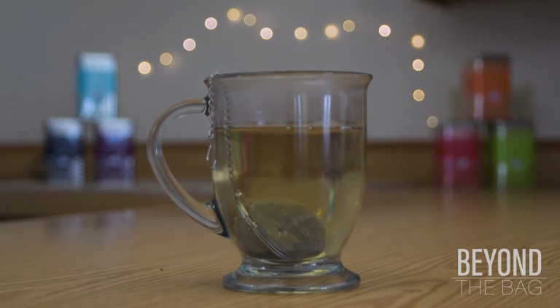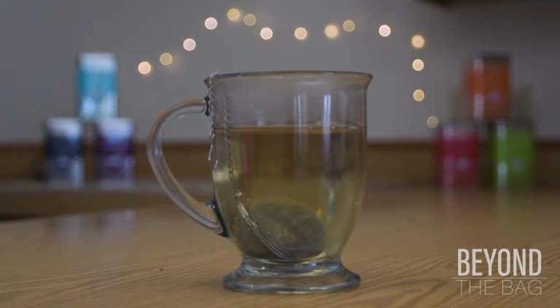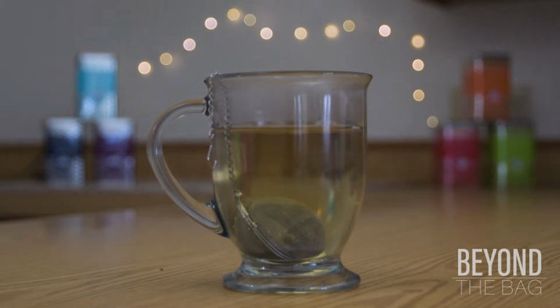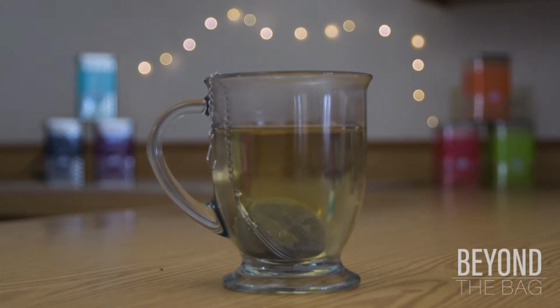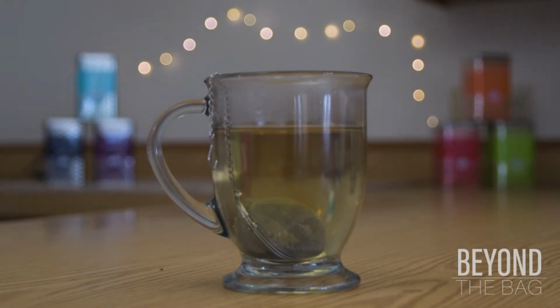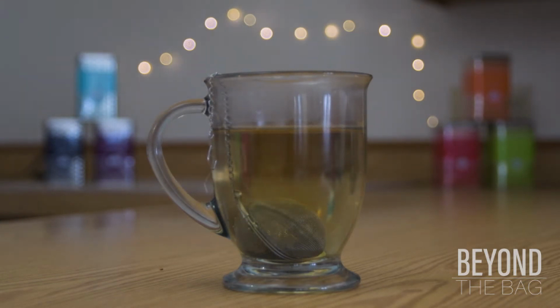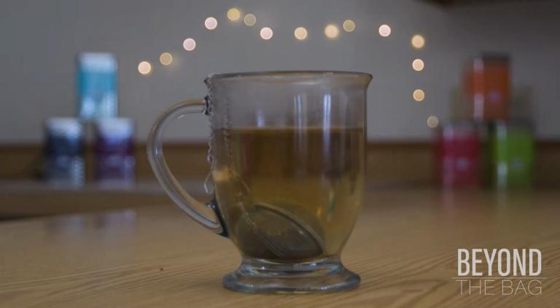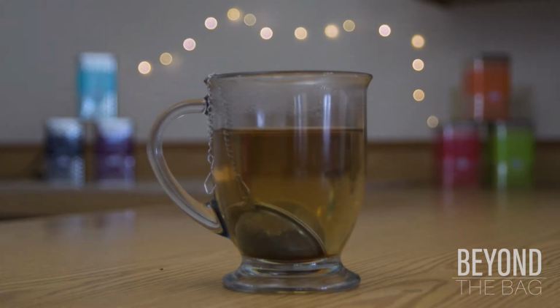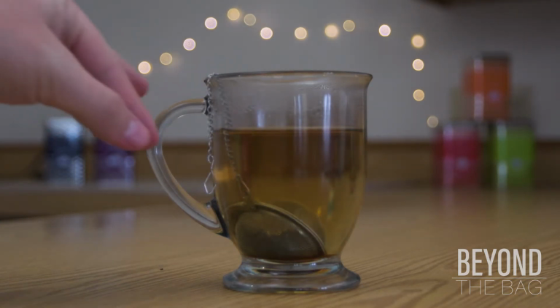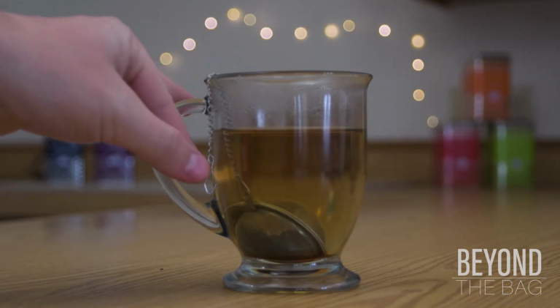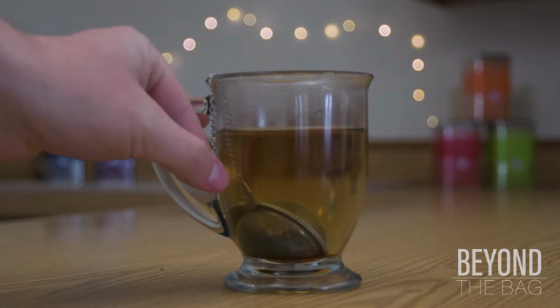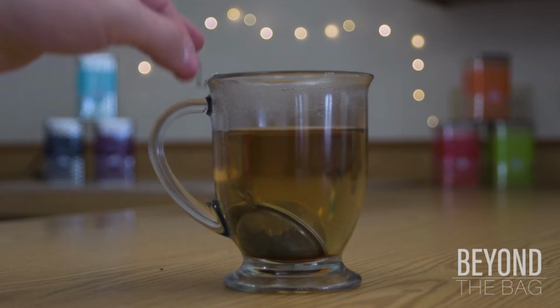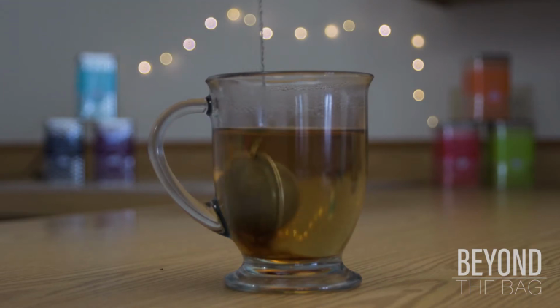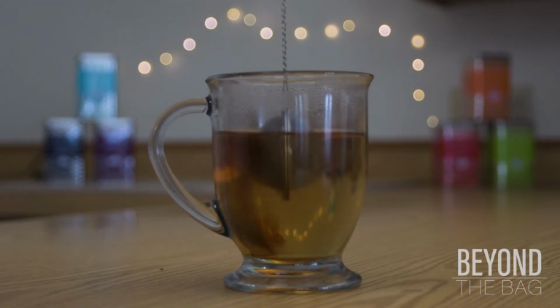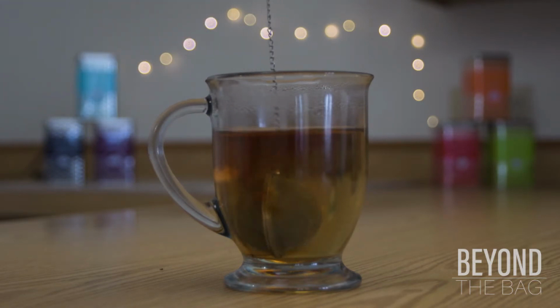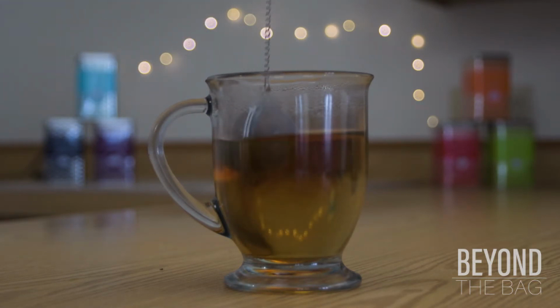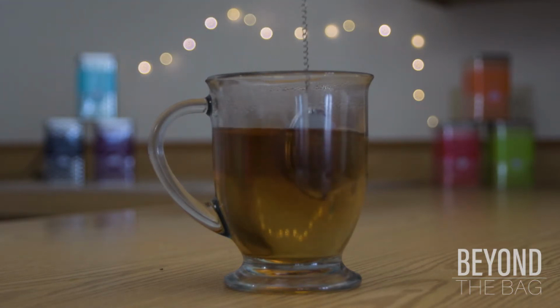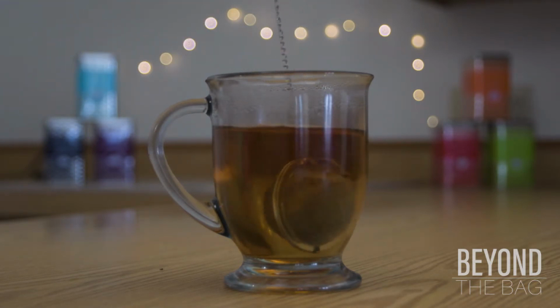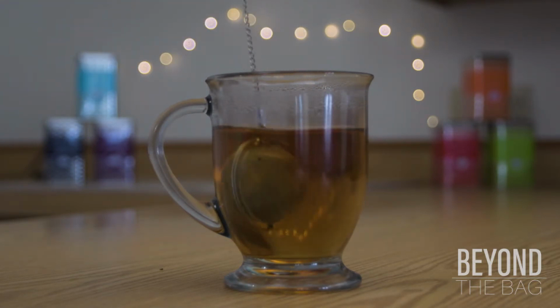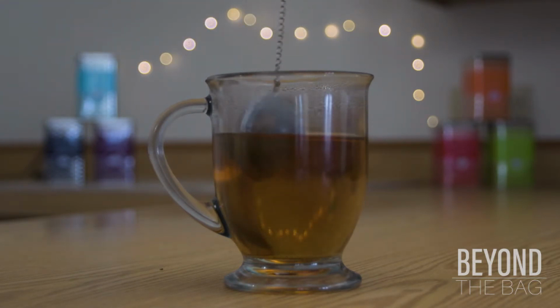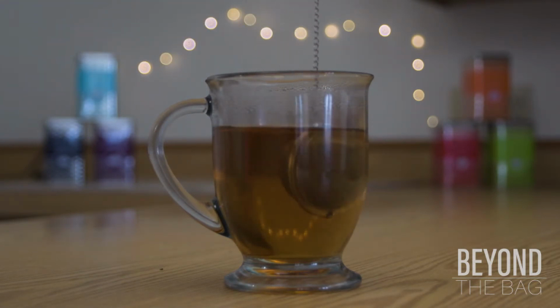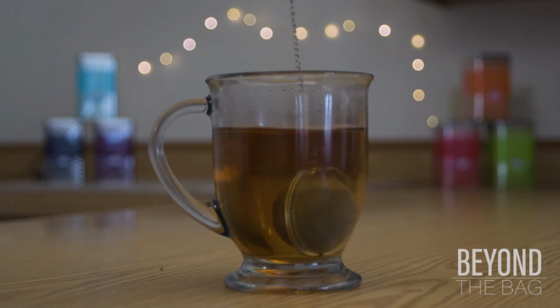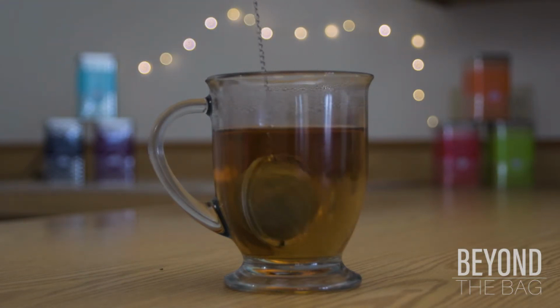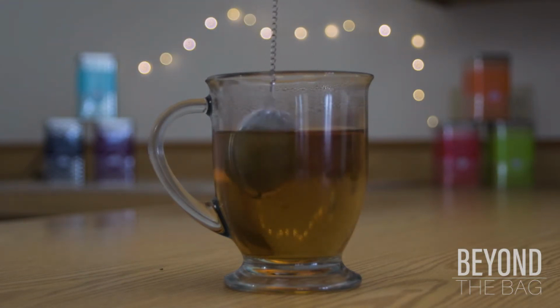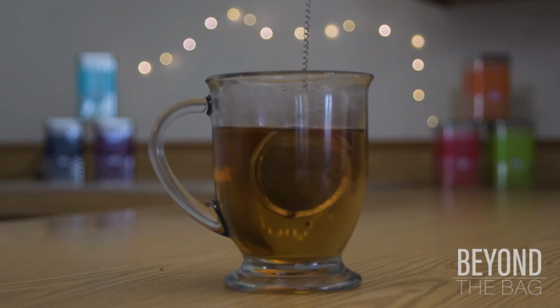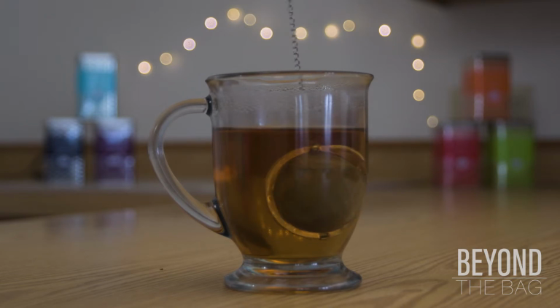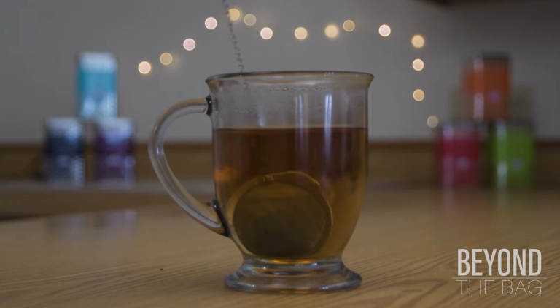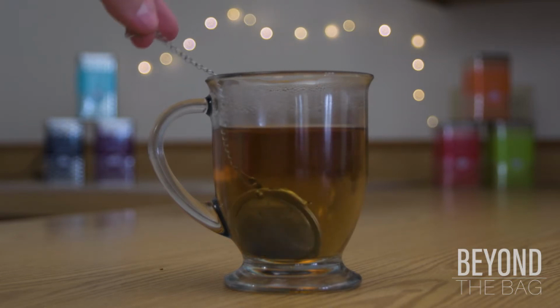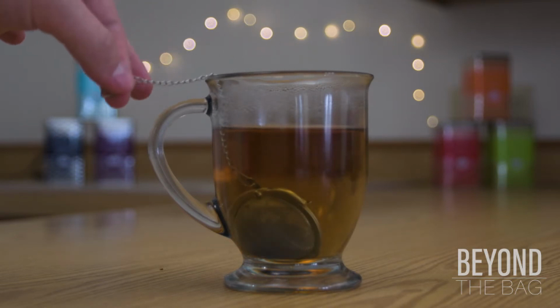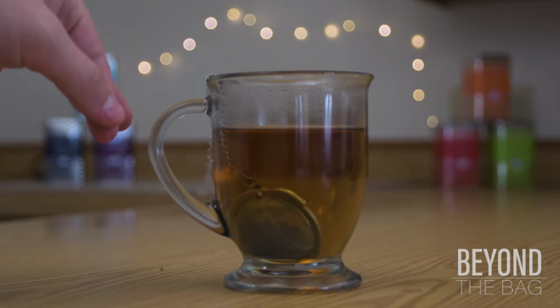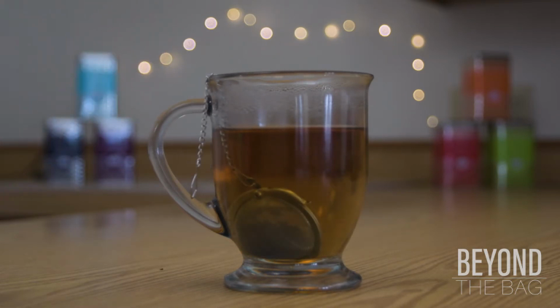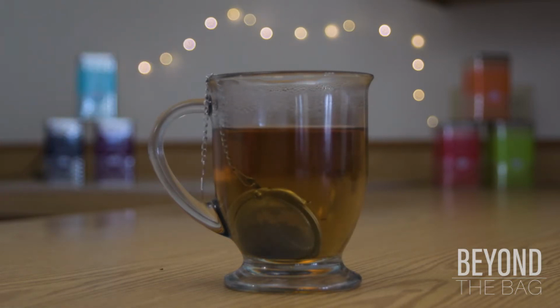From there you let the tea steep for three to five minutes depending on your variety and desired strength, moving the t-ball around from time to time to make sure that the water is circulating through the tea leaves properly.